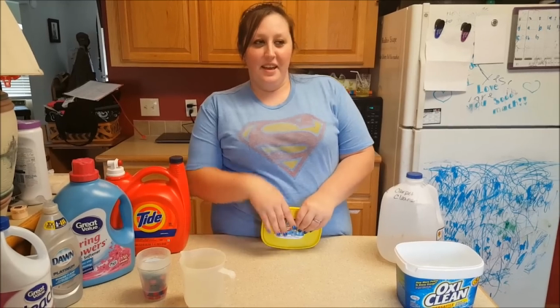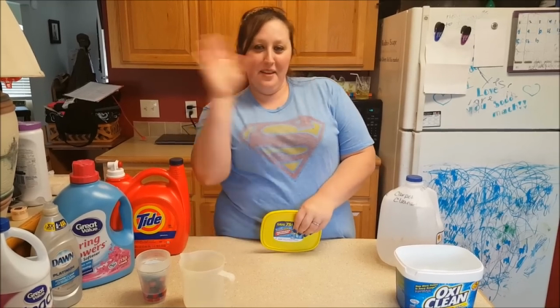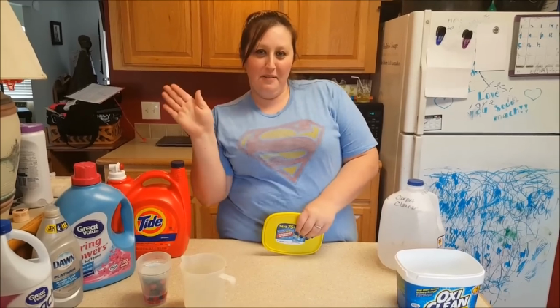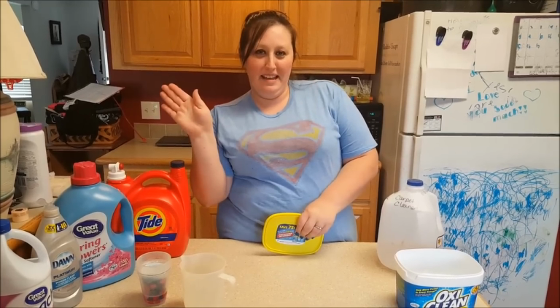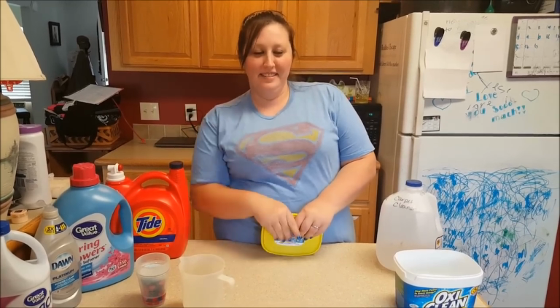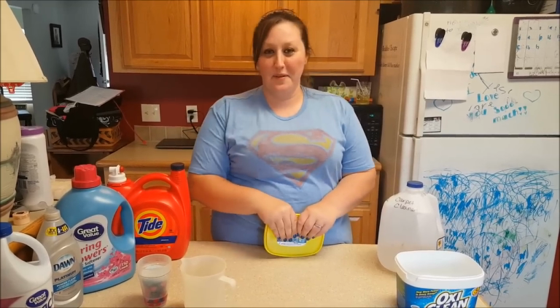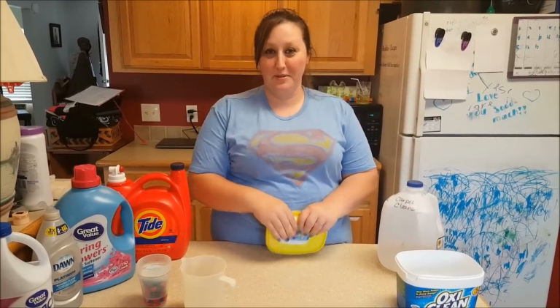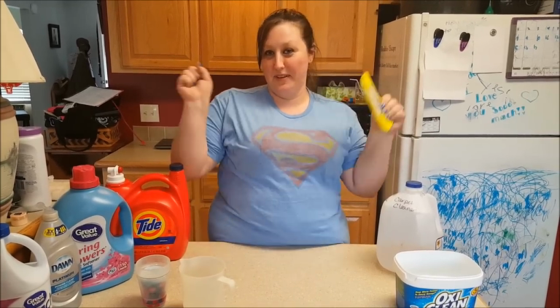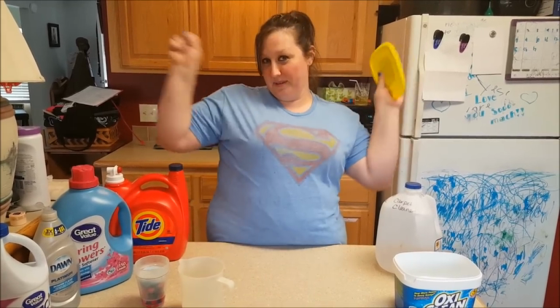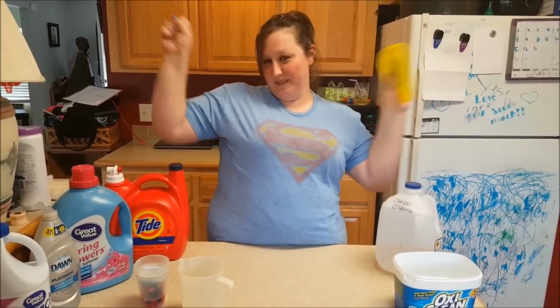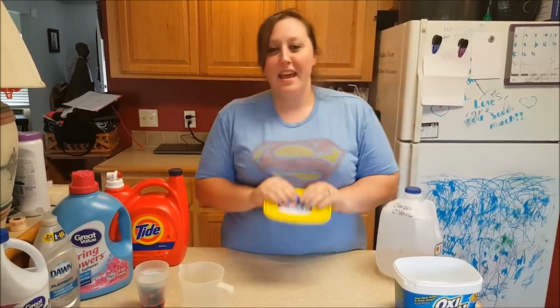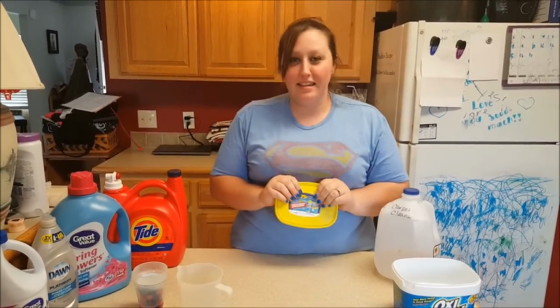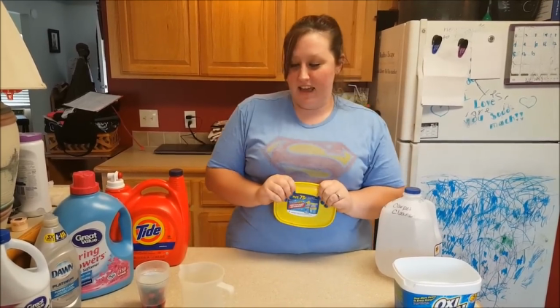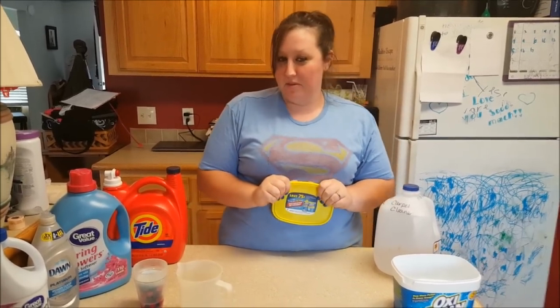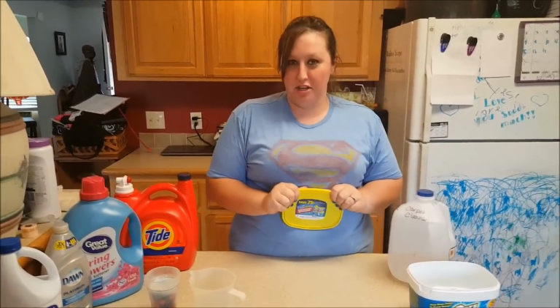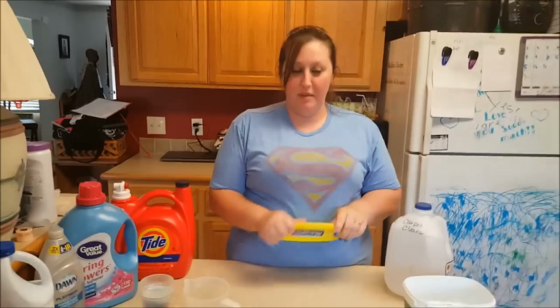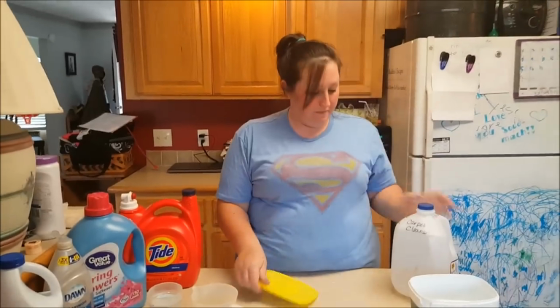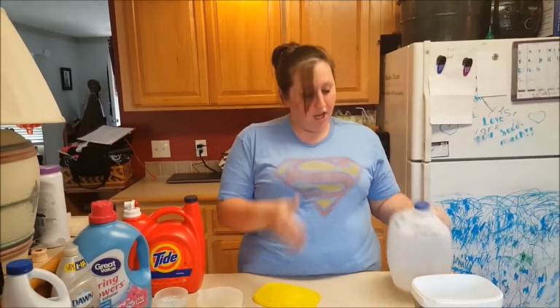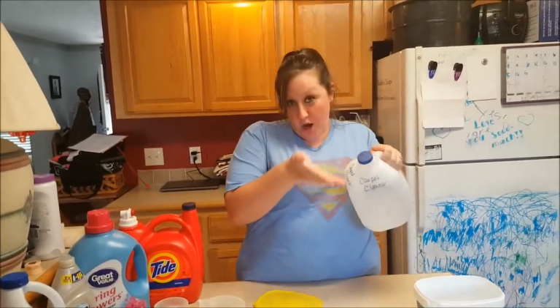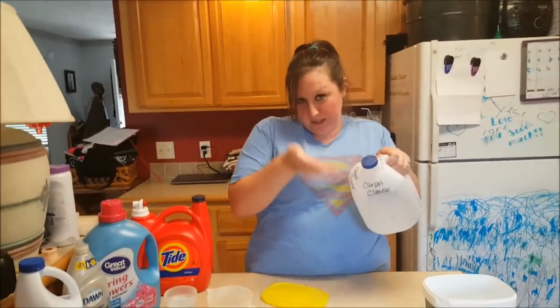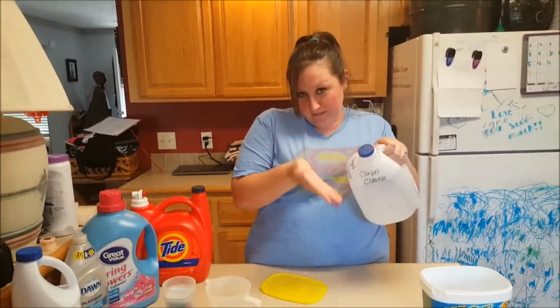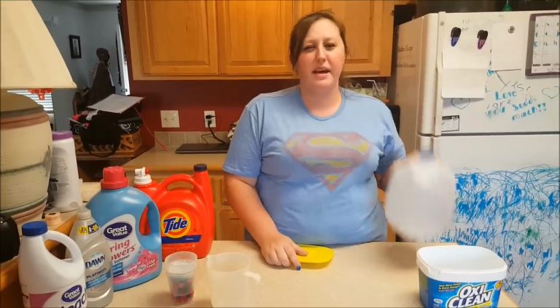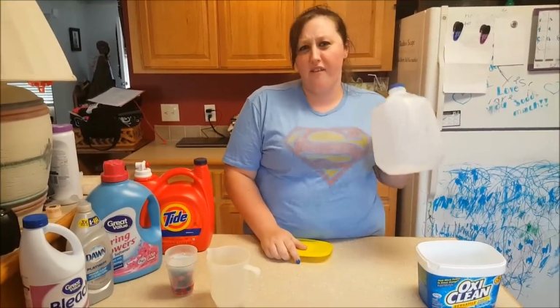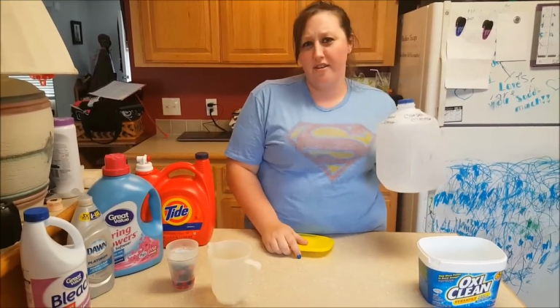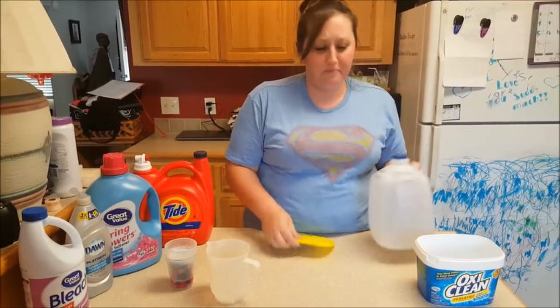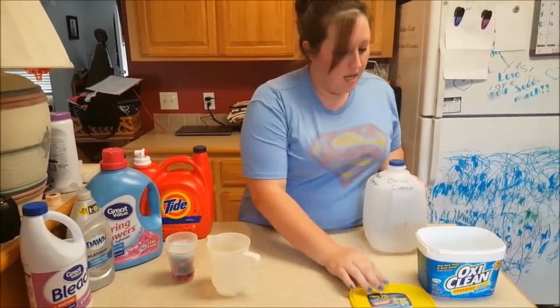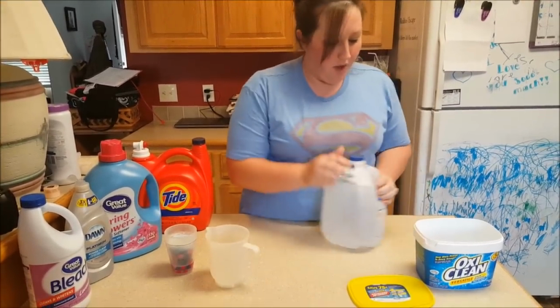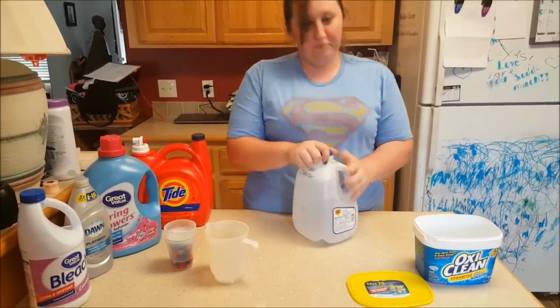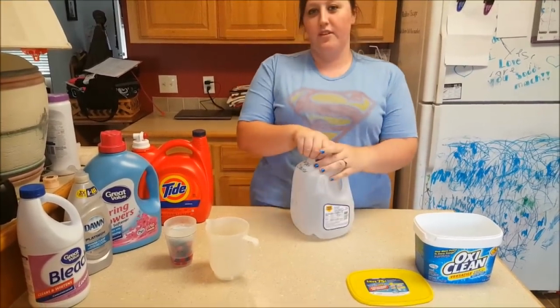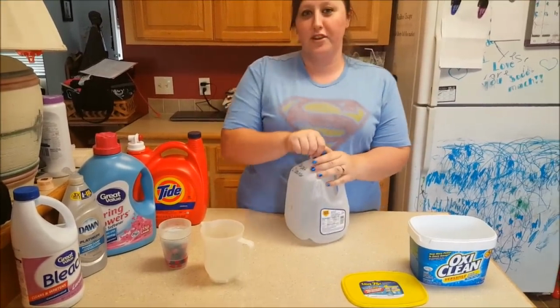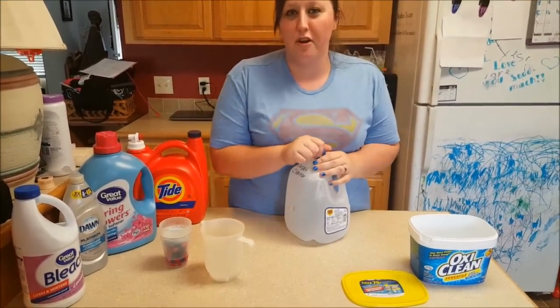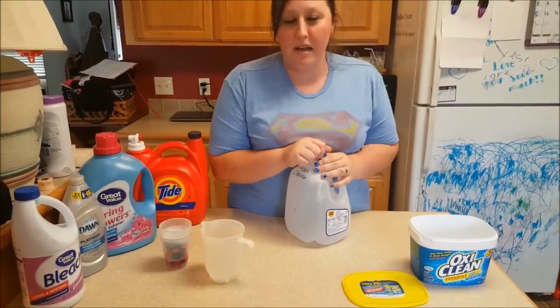Hello everybody, this is our first actual YouTube video — woohoo! Today I'm going to show you how to make a carpet cleaner, best stuff ever. So the first thing you're going to start out with is your OxiClean.